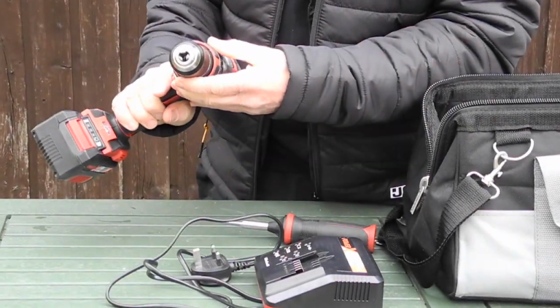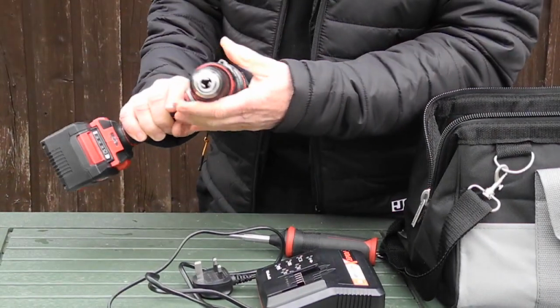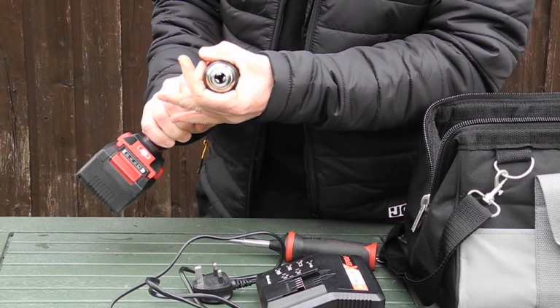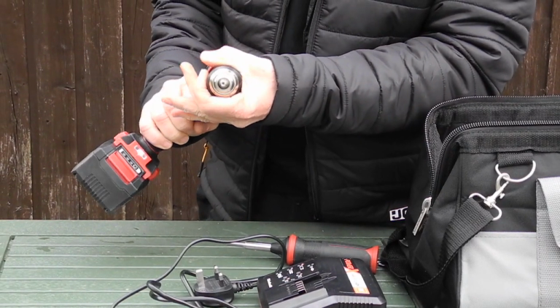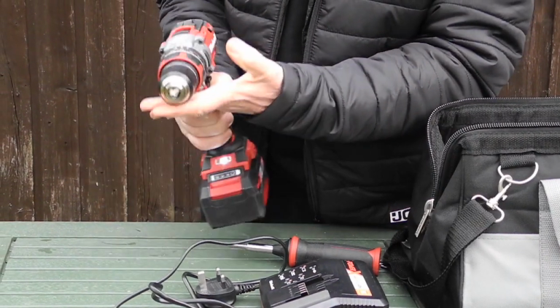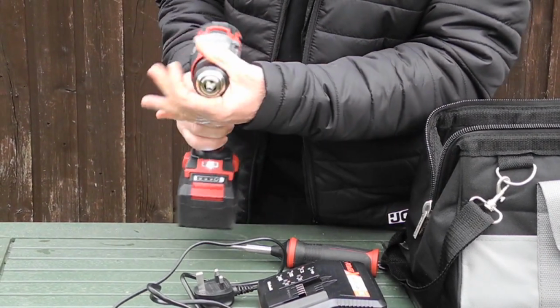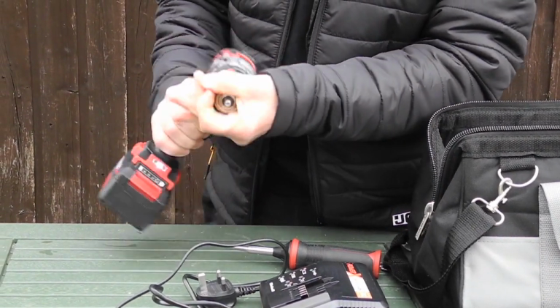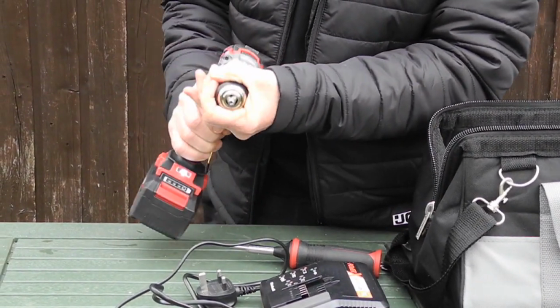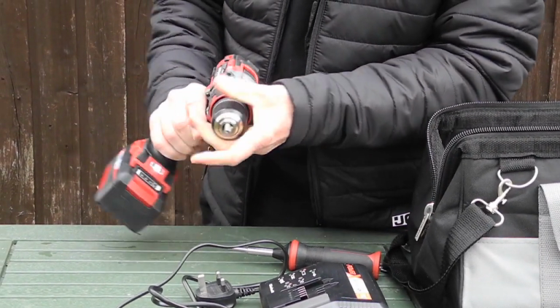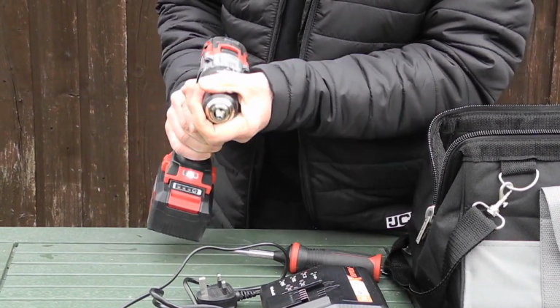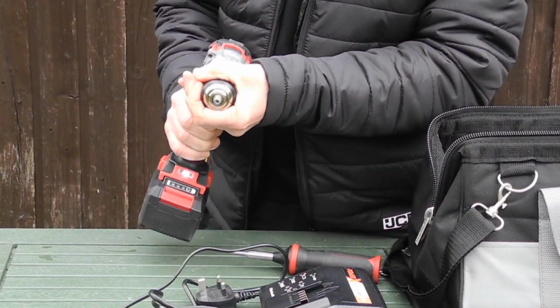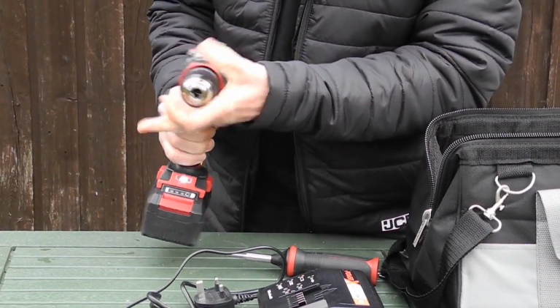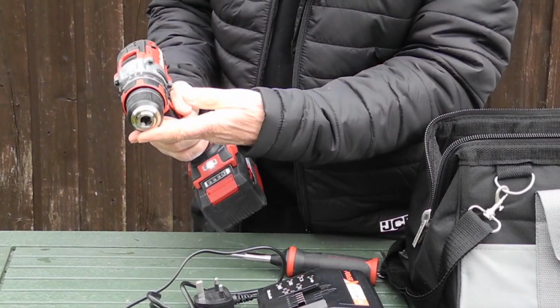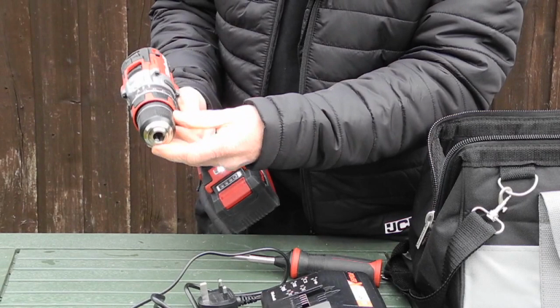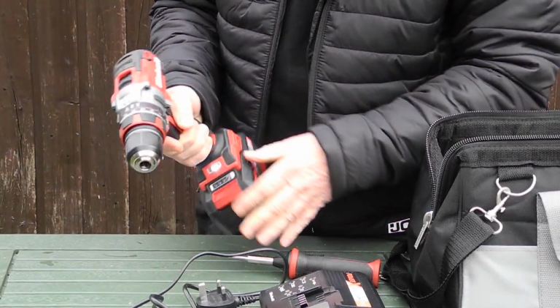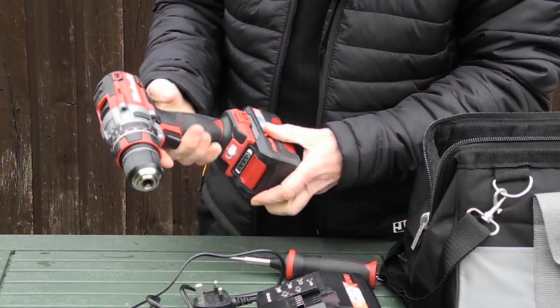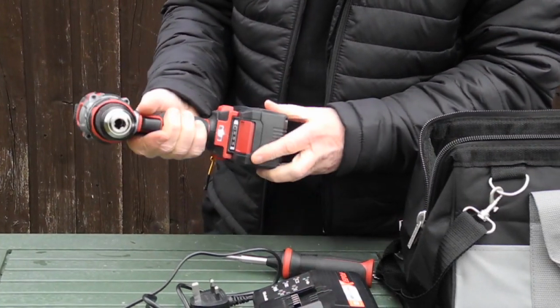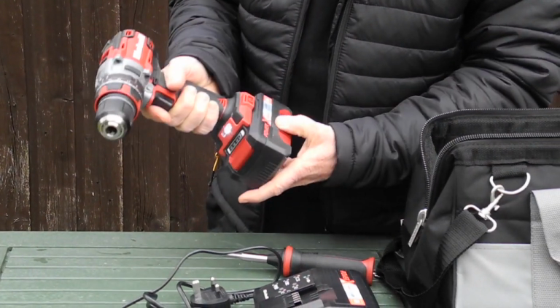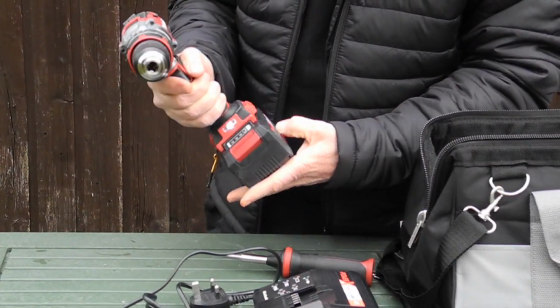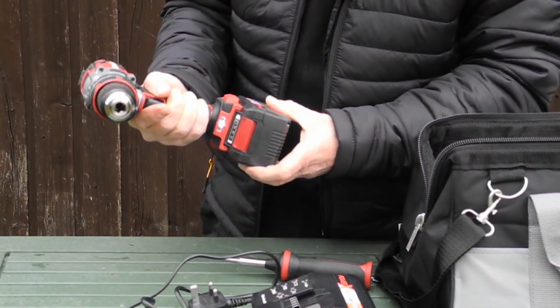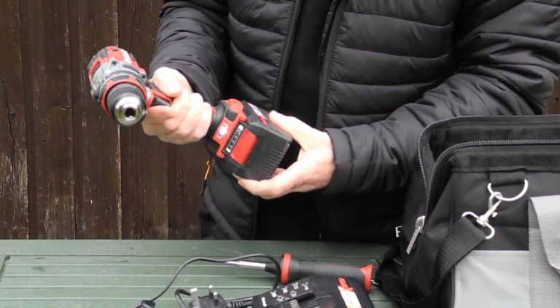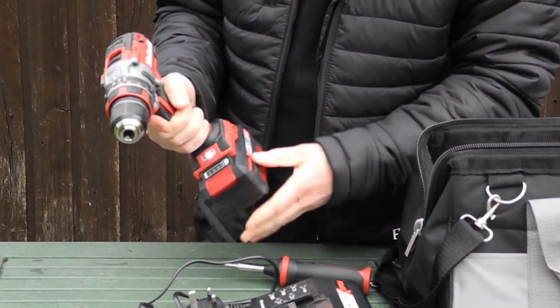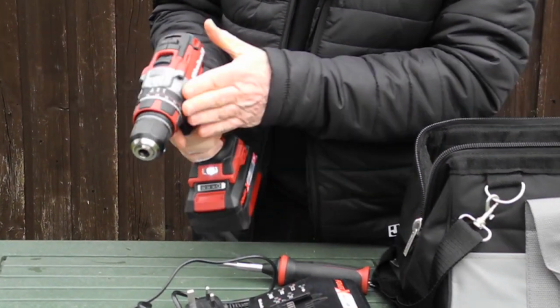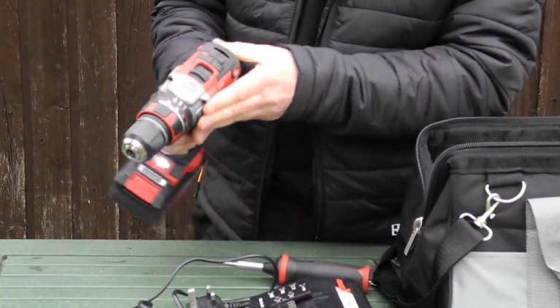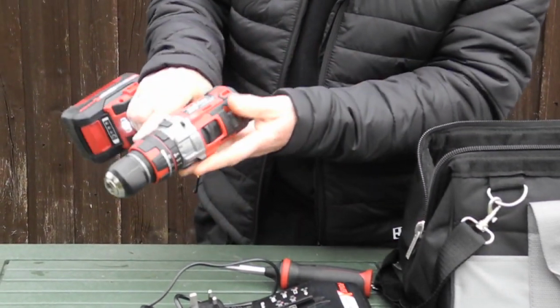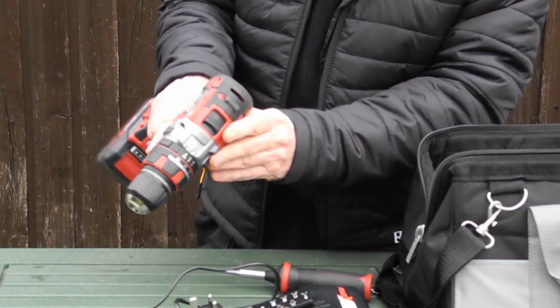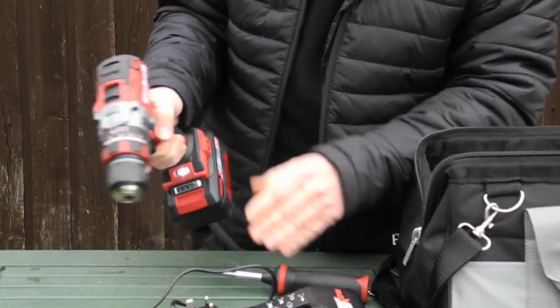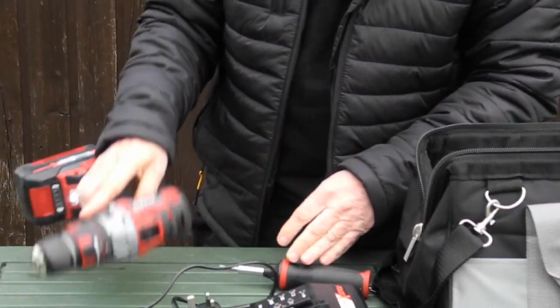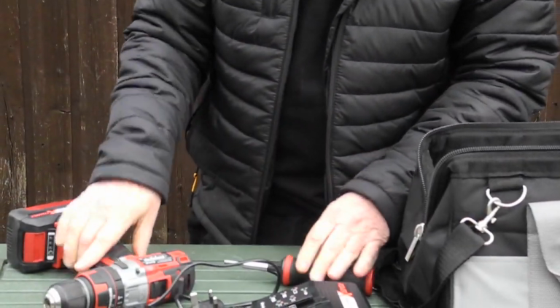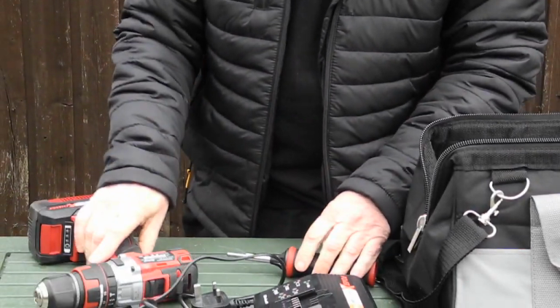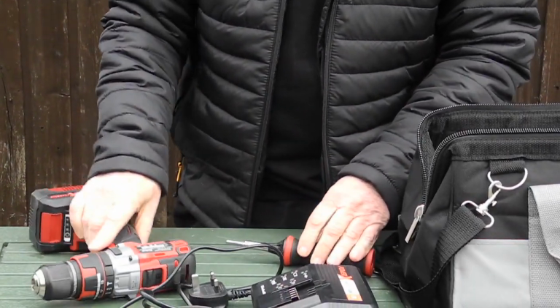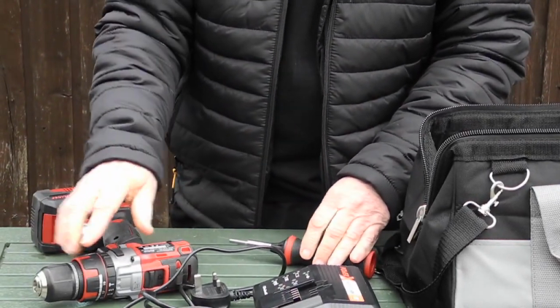Keyless chuck, metal, and as you can see it's got good rubber protection around so if you put it down sideways it's going to survive.